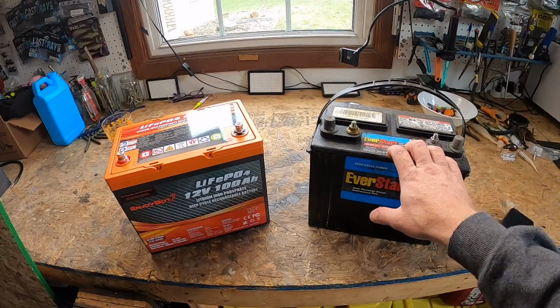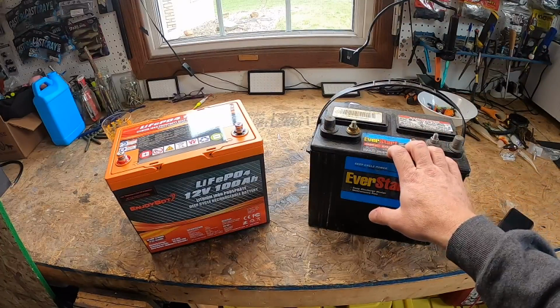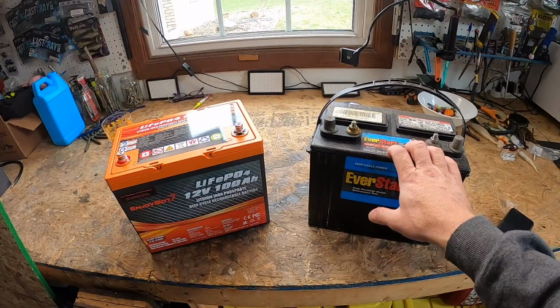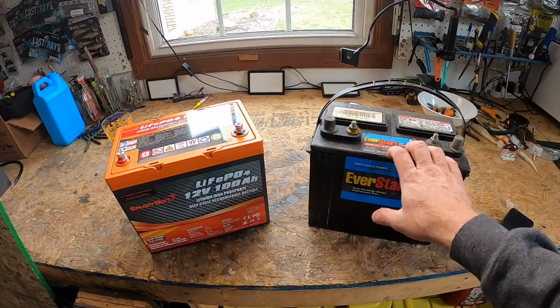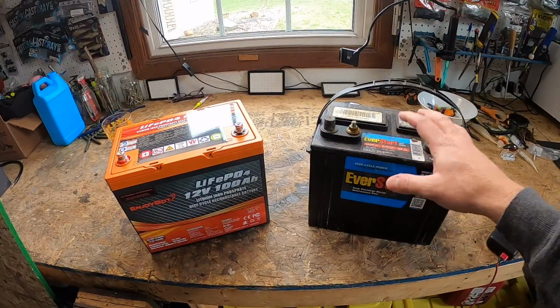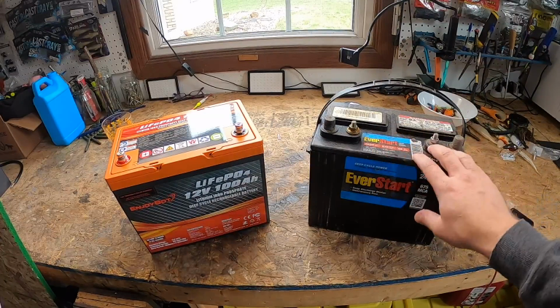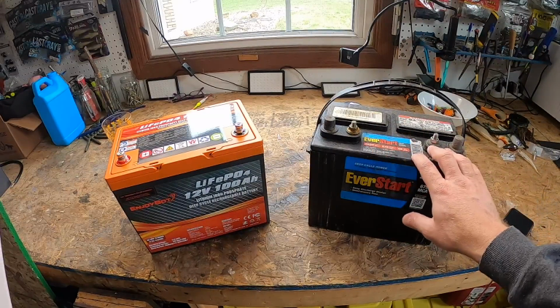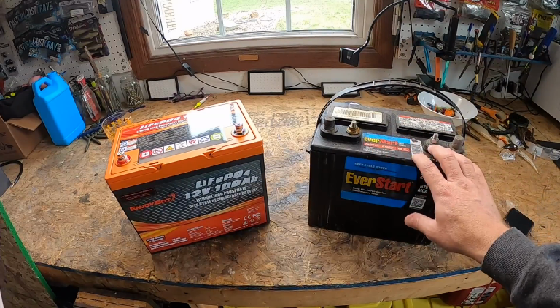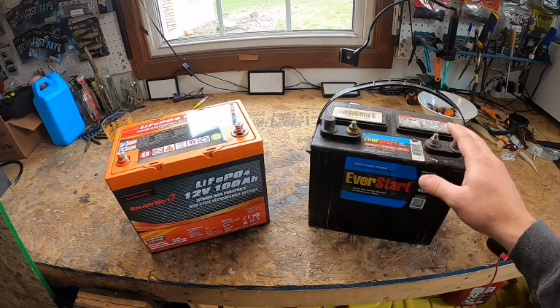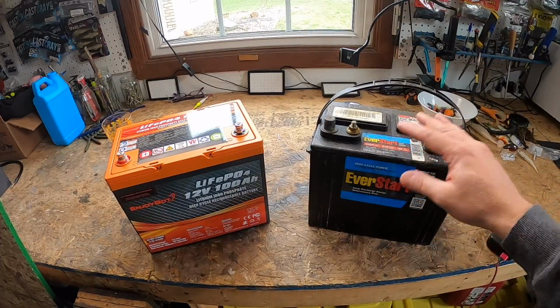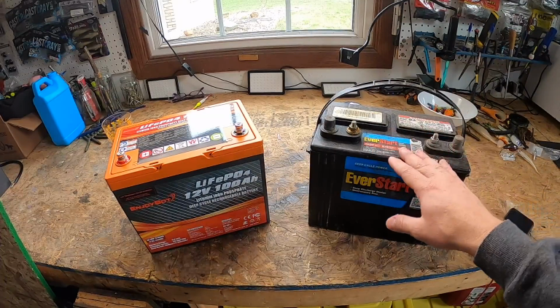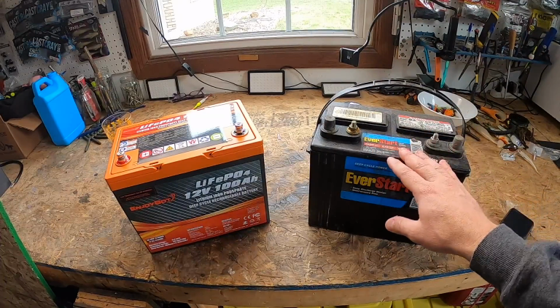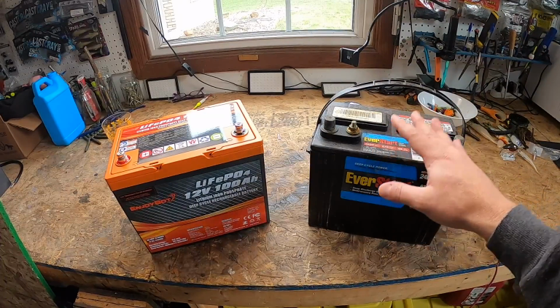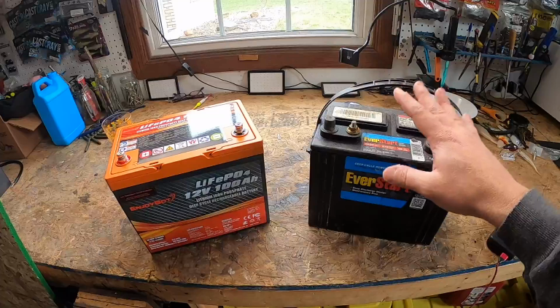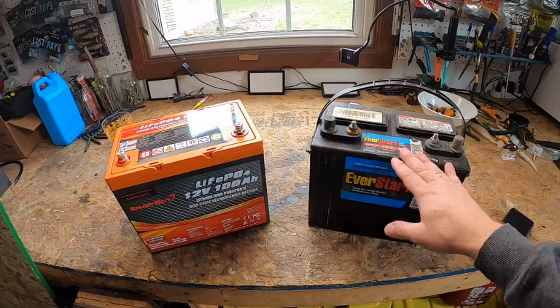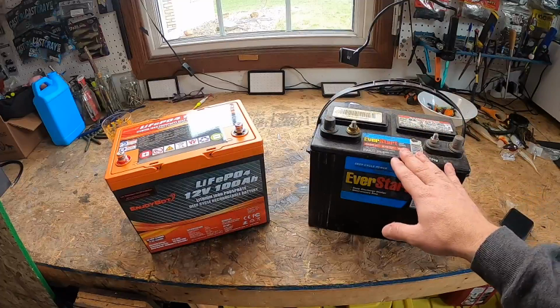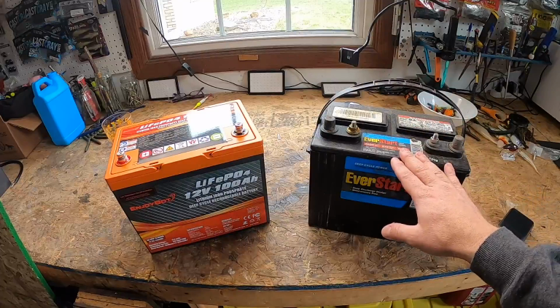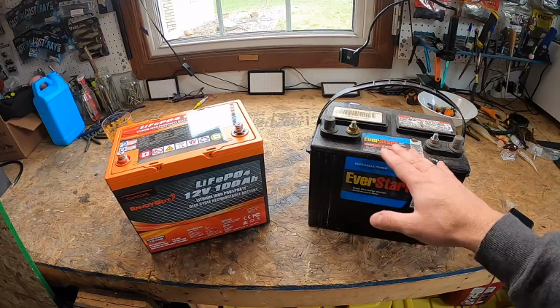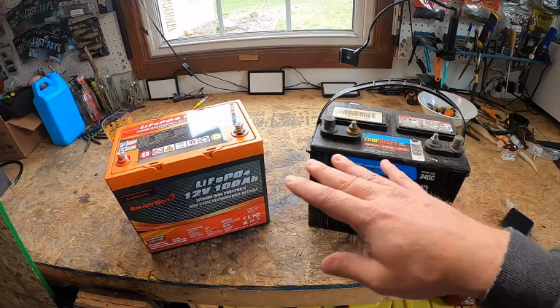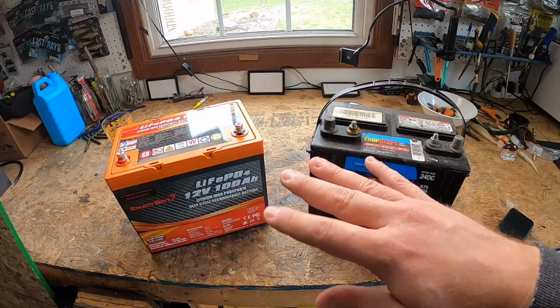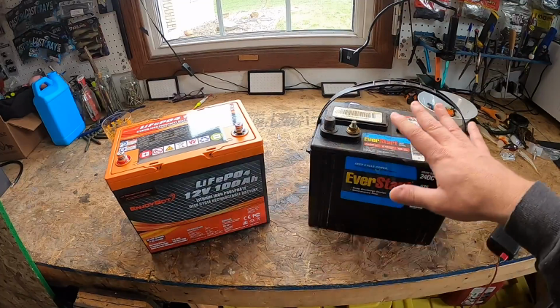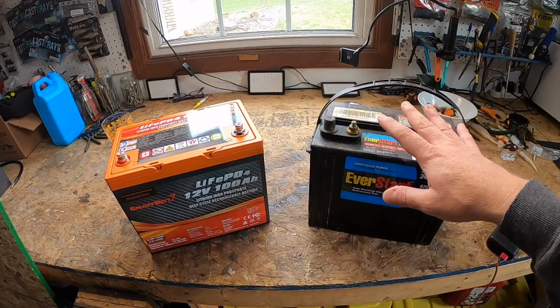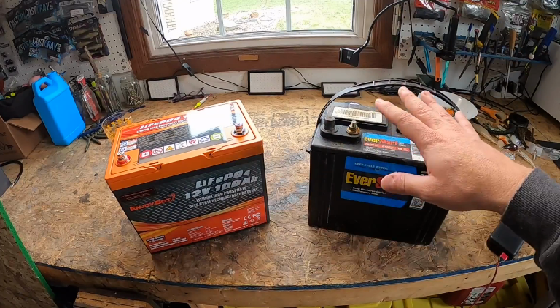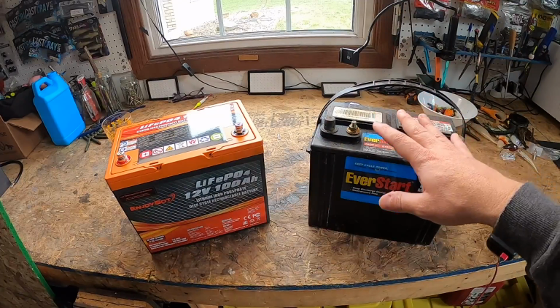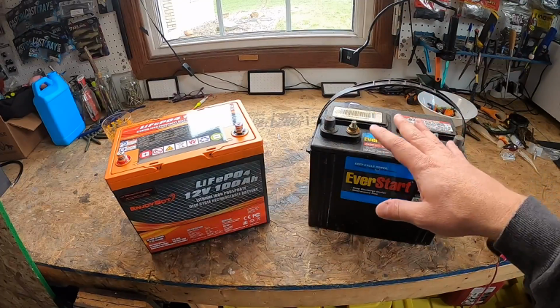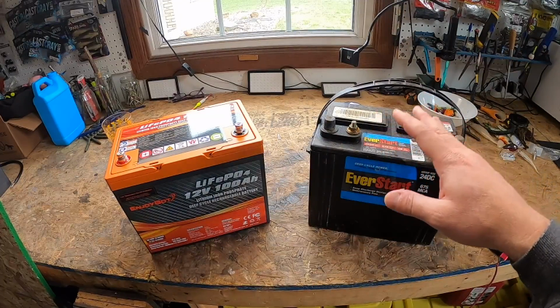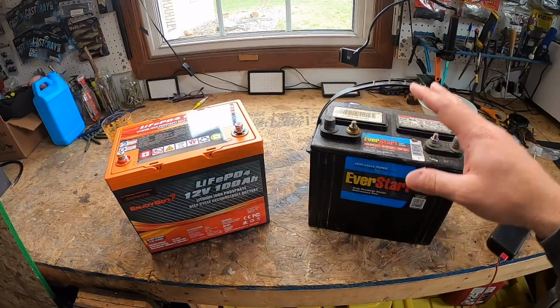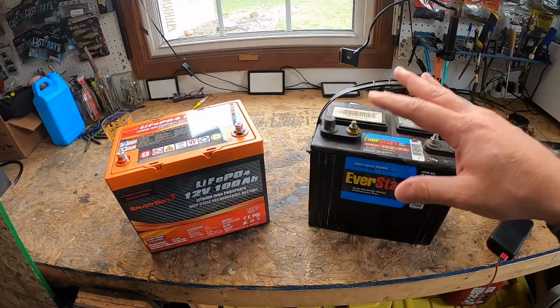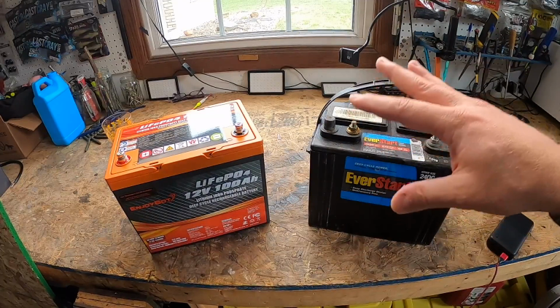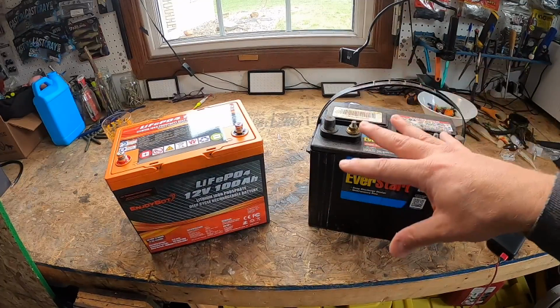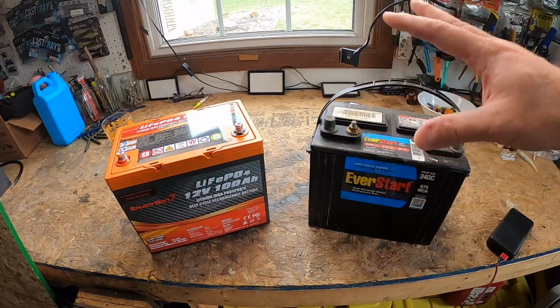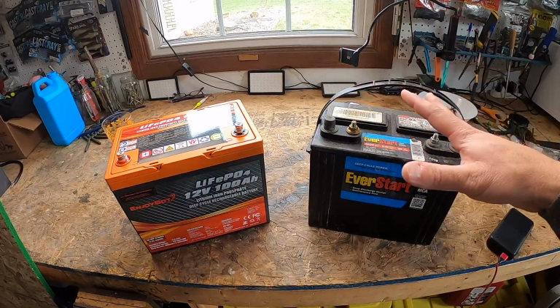Do you charge it after every outing? Well, your cycles would be more toward the 500 range. Do you fully discharge the battery before charging? Well, you will then have fewer cycles.